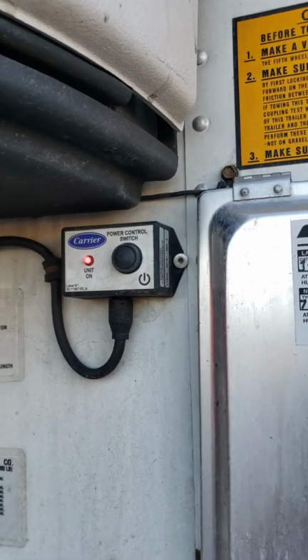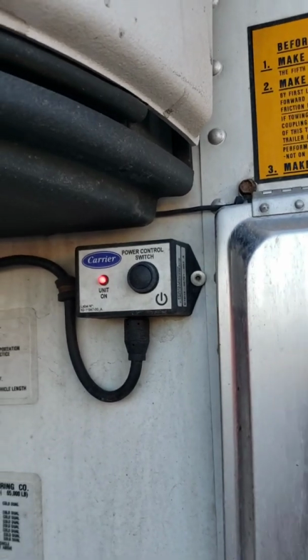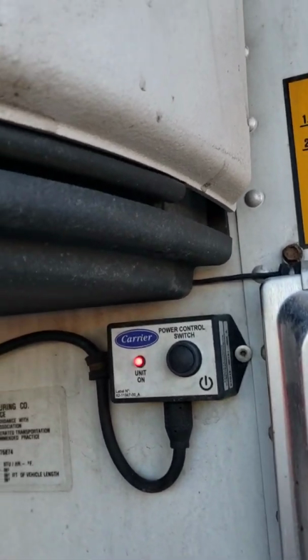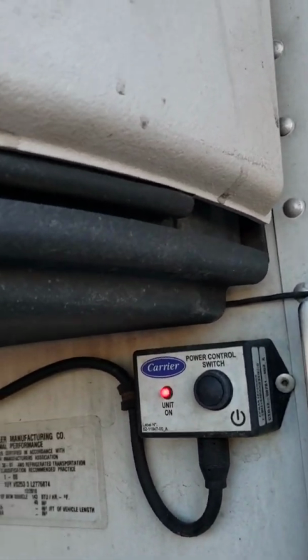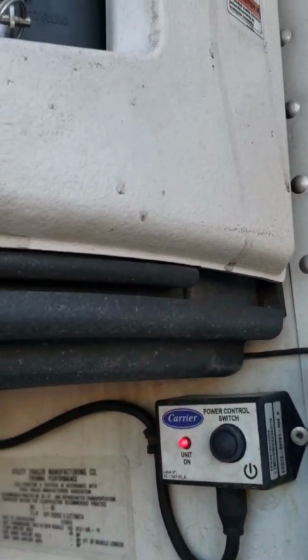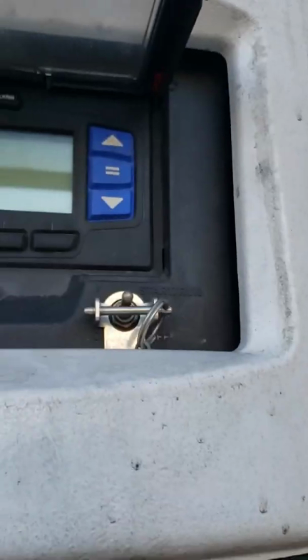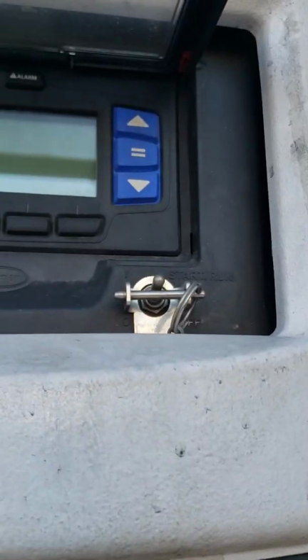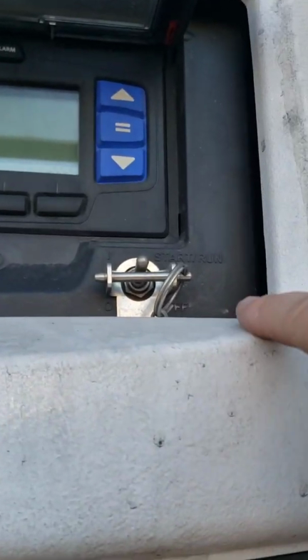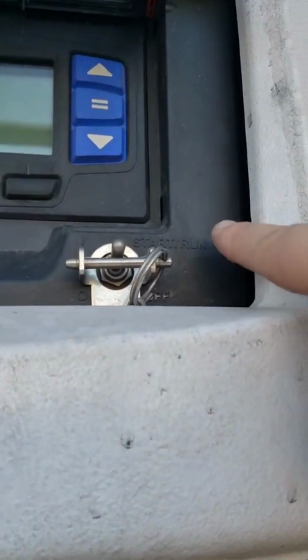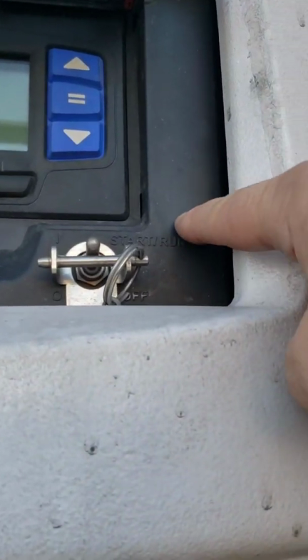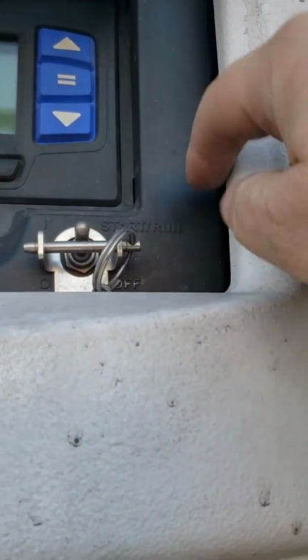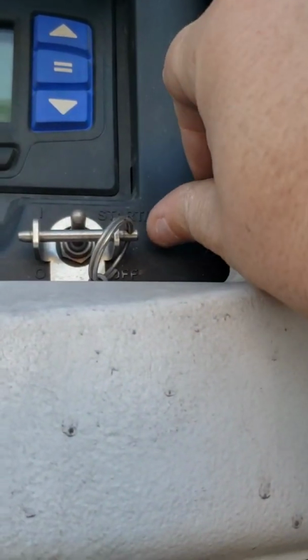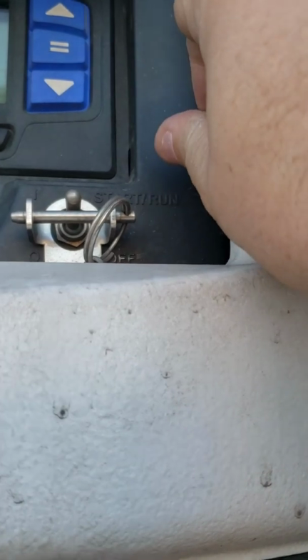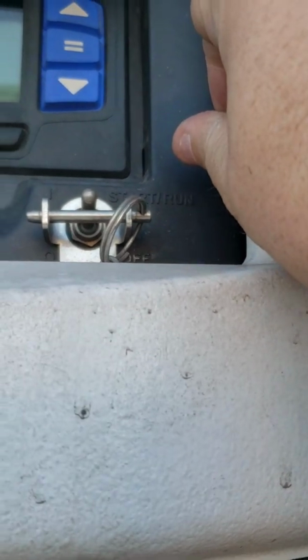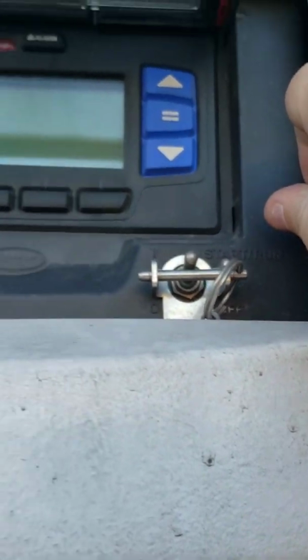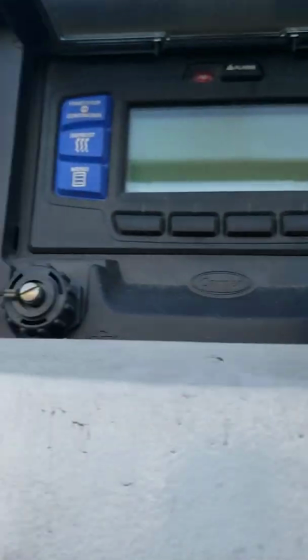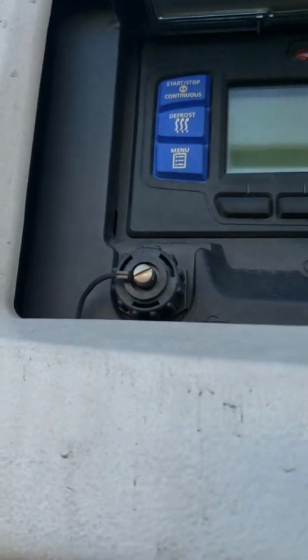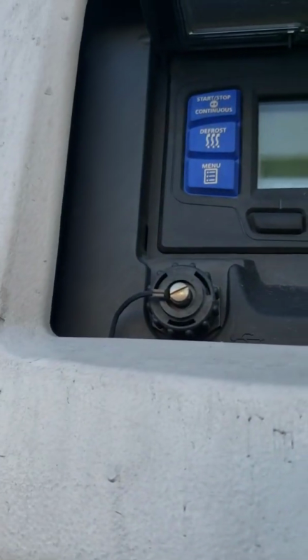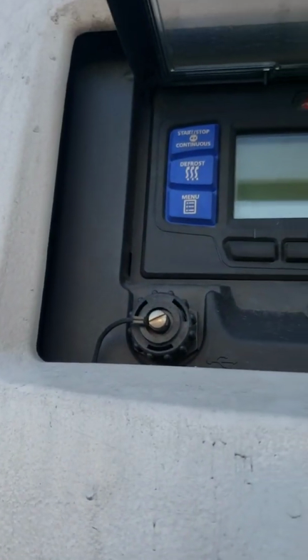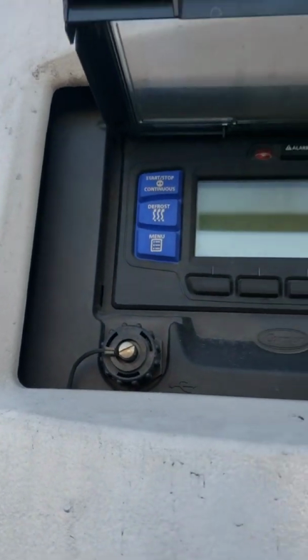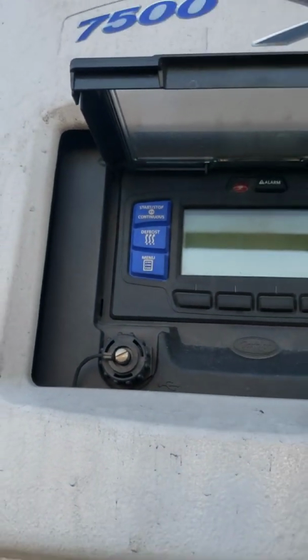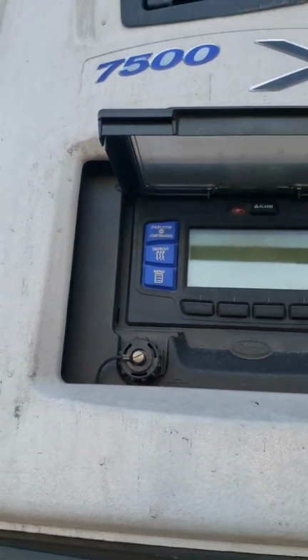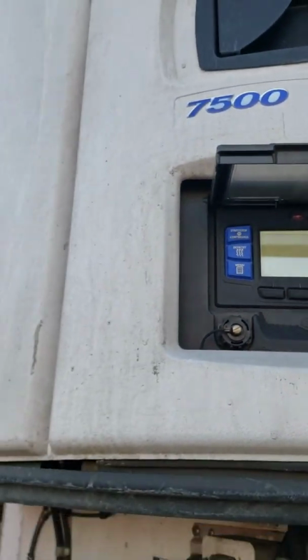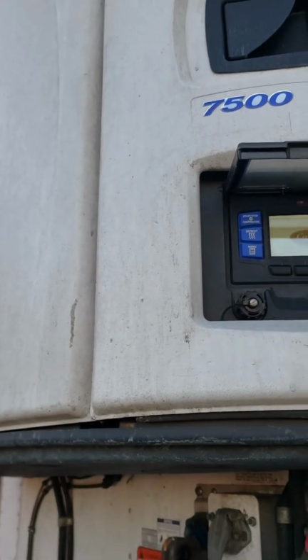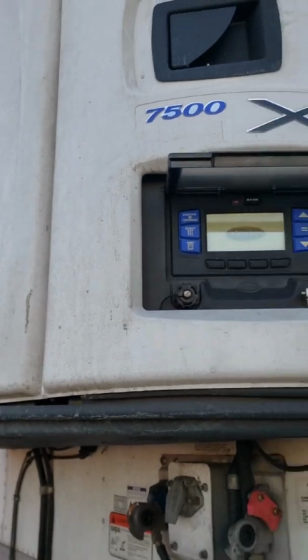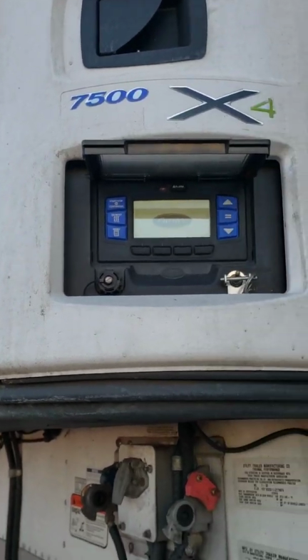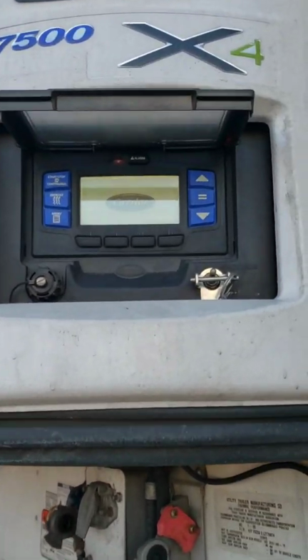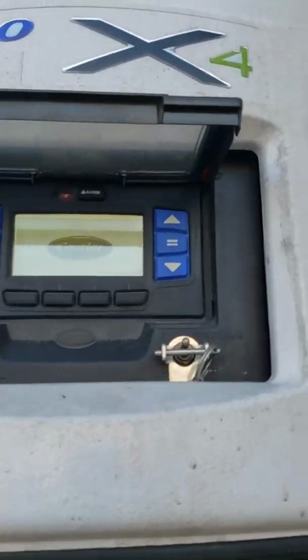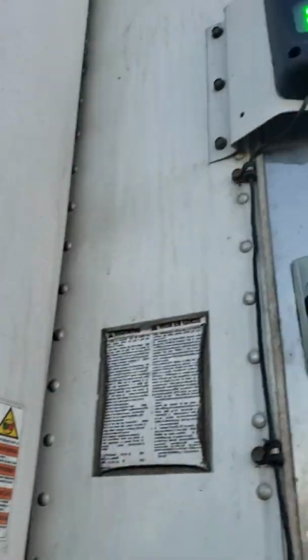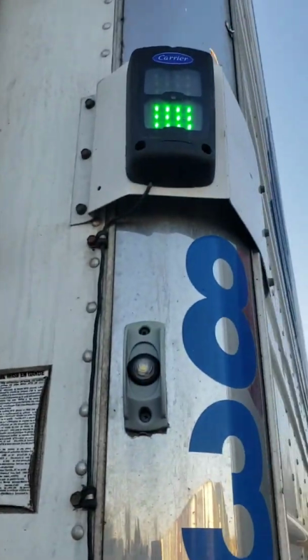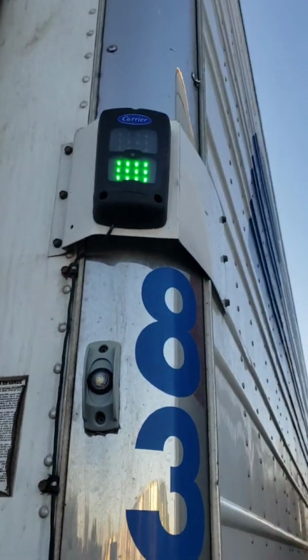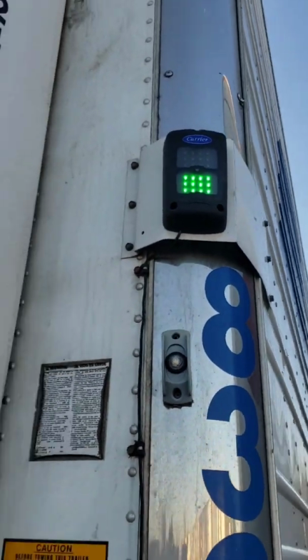On older carrier units, there's an on and off toggle switch right here. You're gonna press and hold until you see the light flash. When the light flashes up there, that means it's powering on, just like that one did right there. And we got a green light on that one.